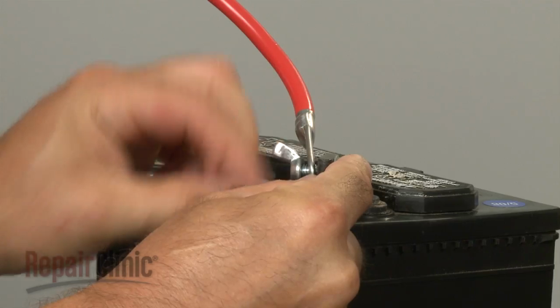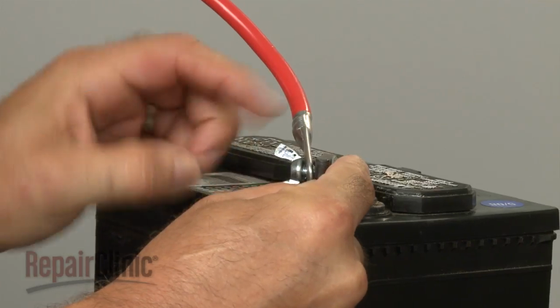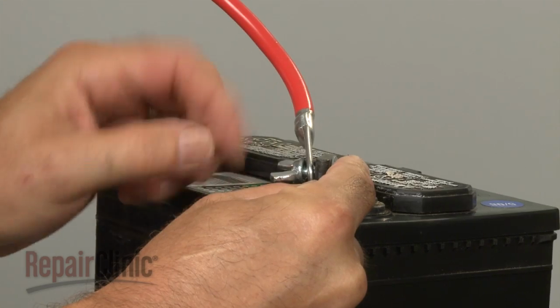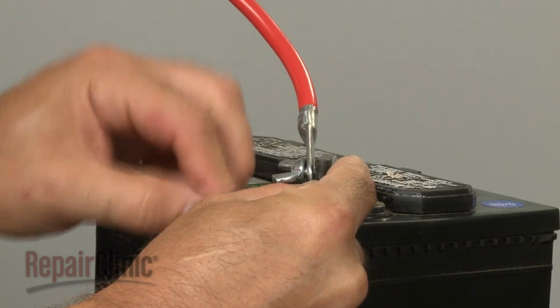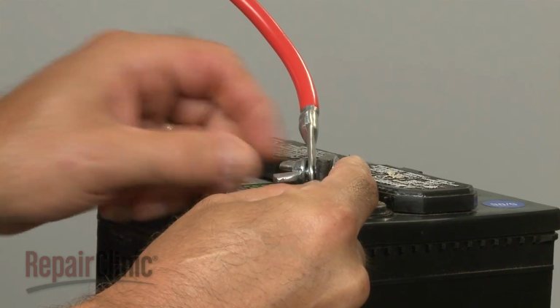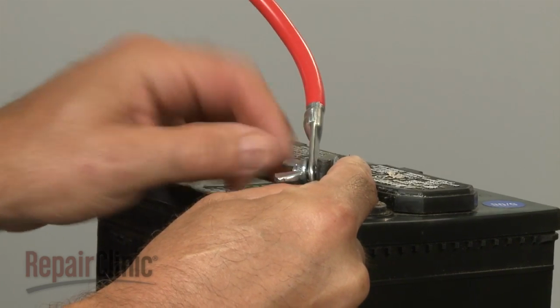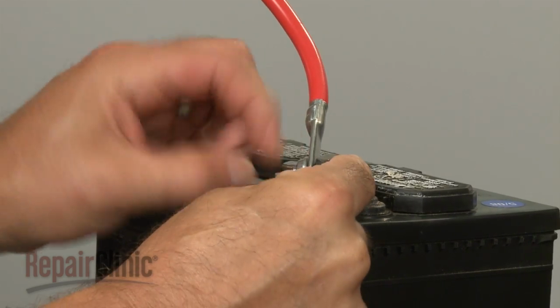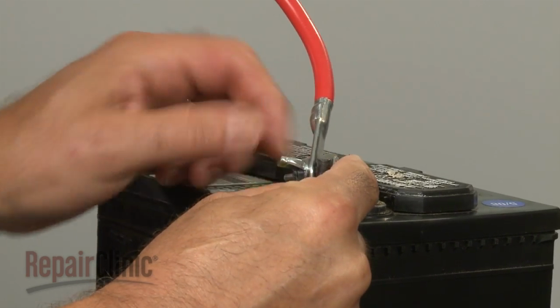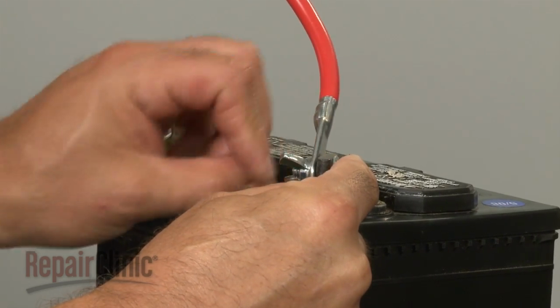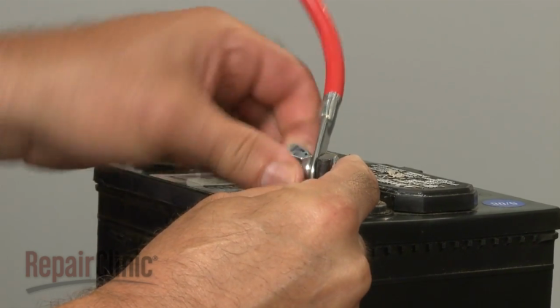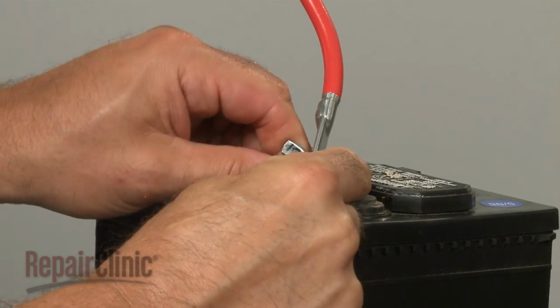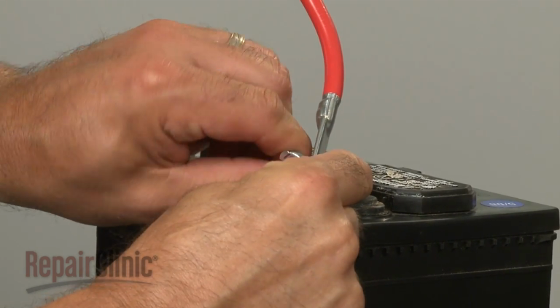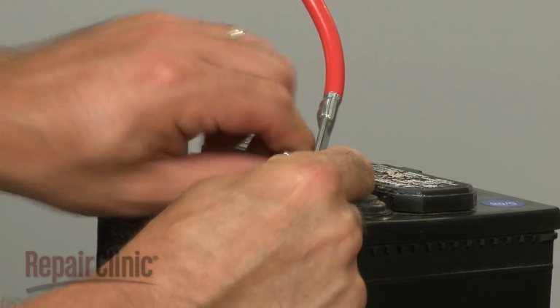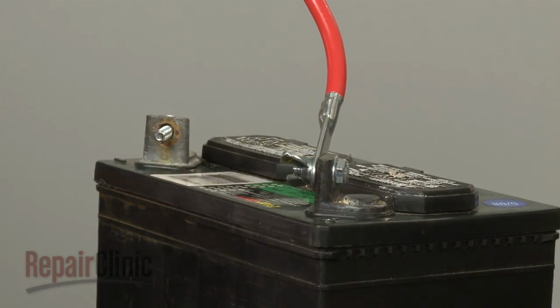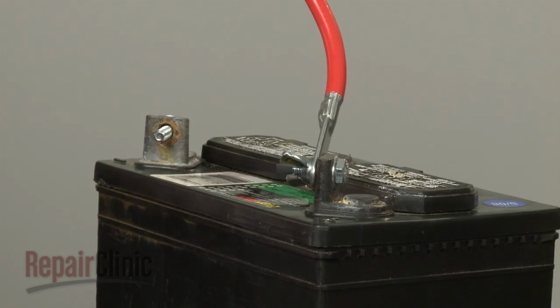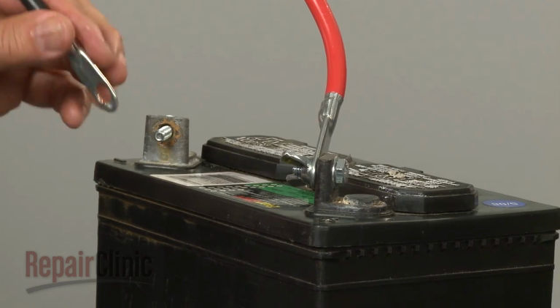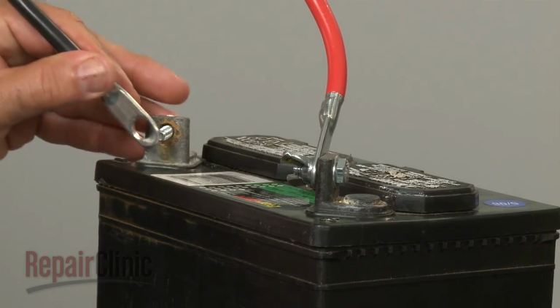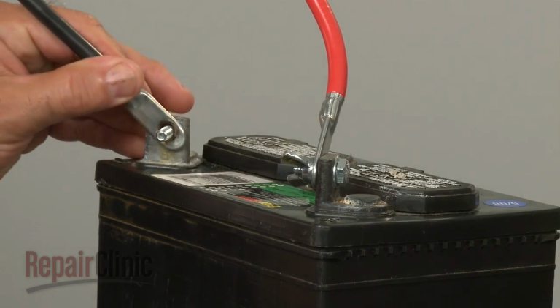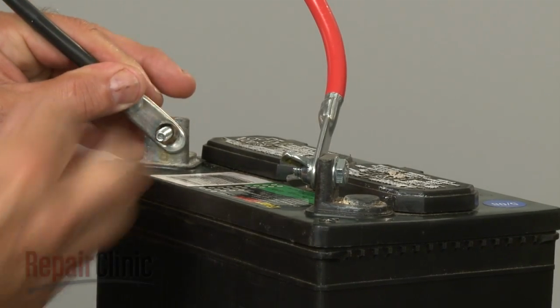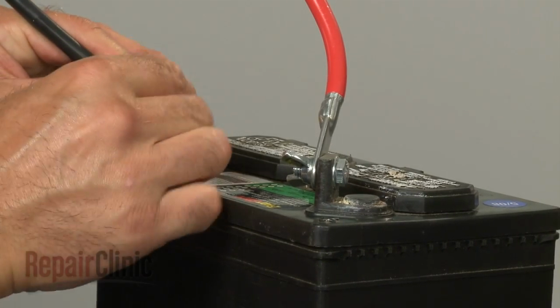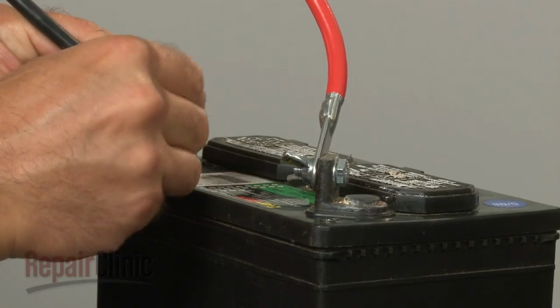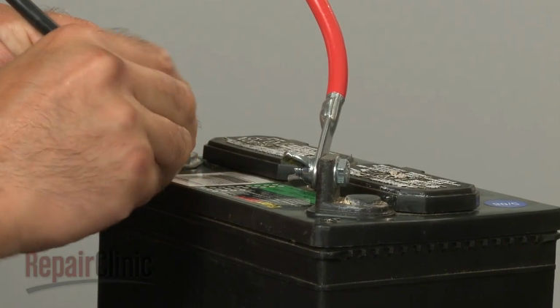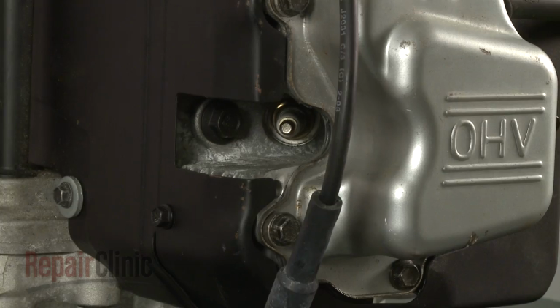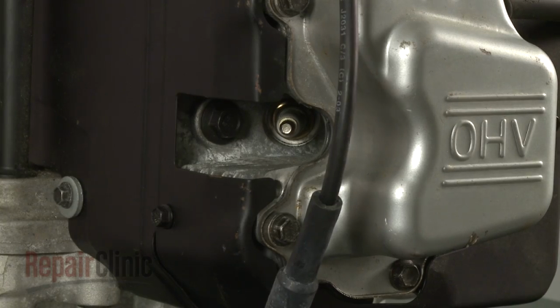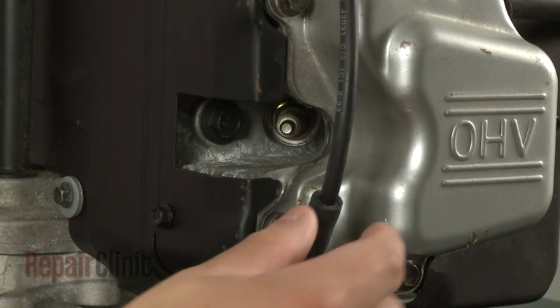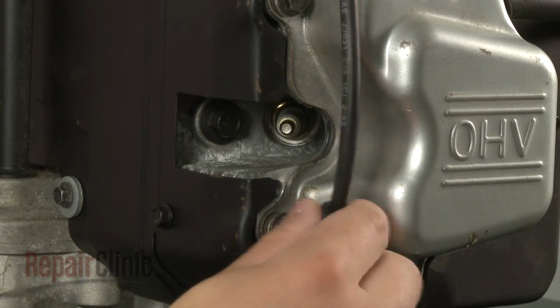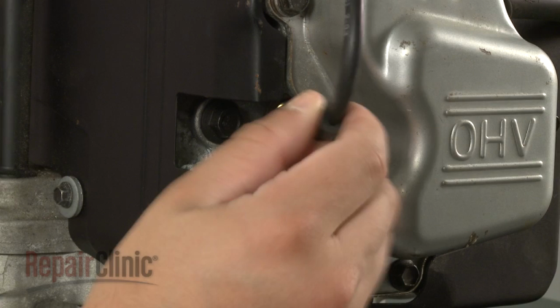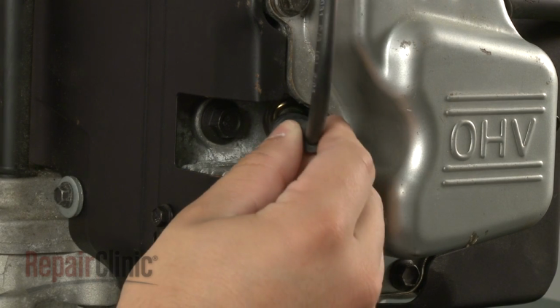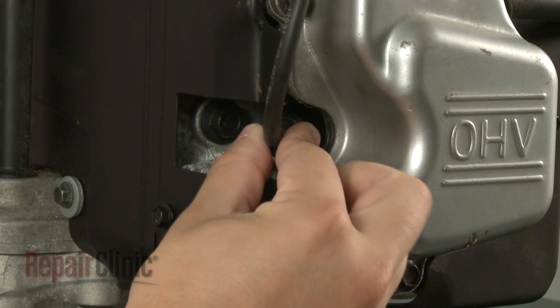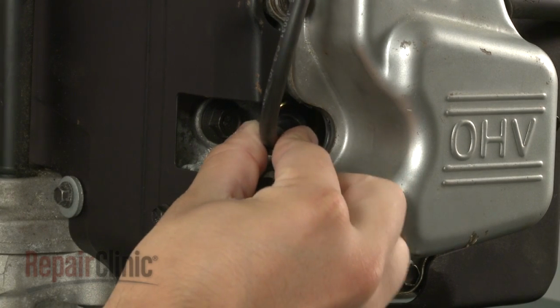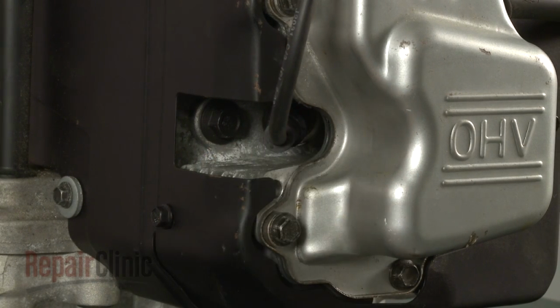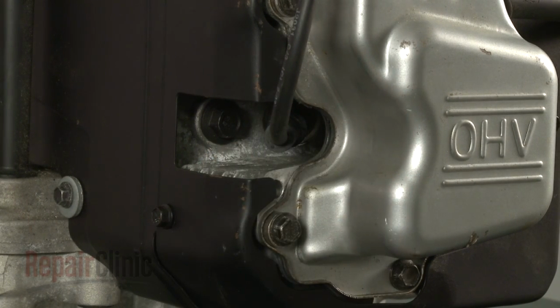You can now reconnect the battery cables — red first, then black. Finally, reattach the wire and boot to the spark plug or plugs.